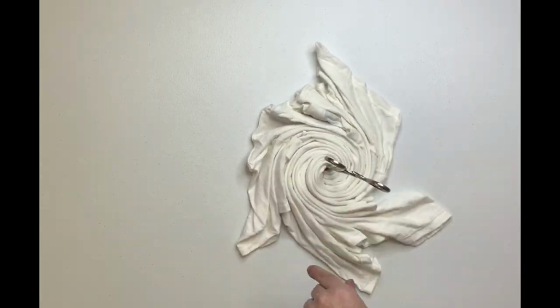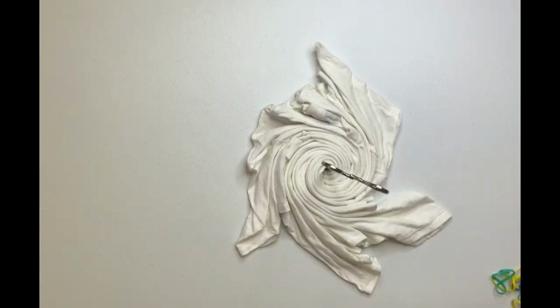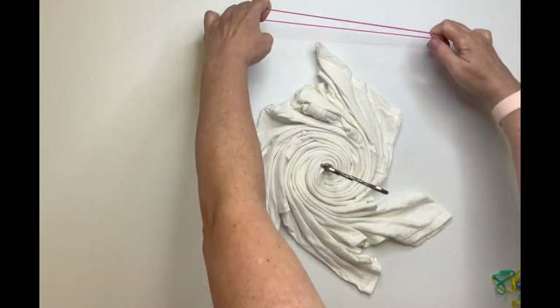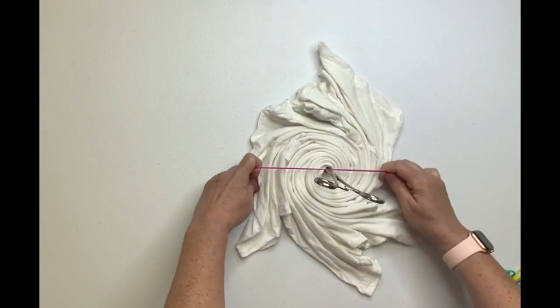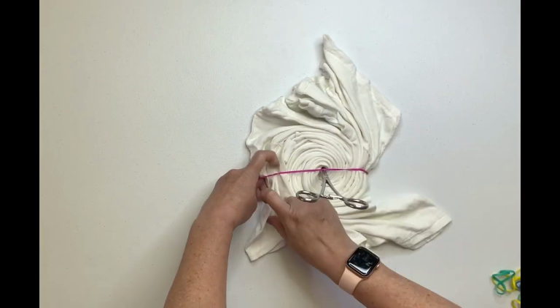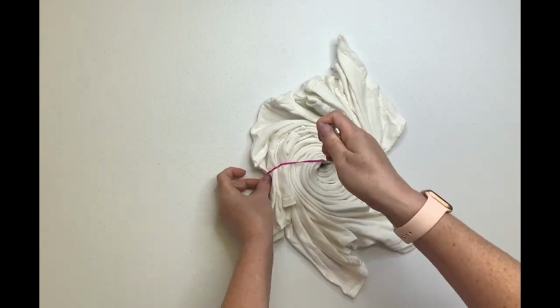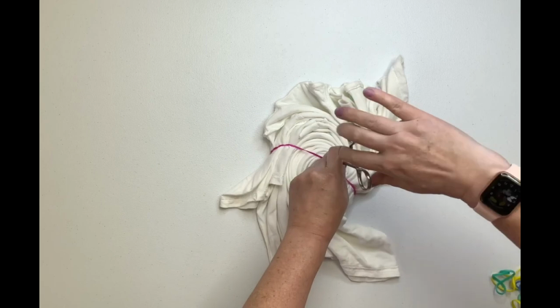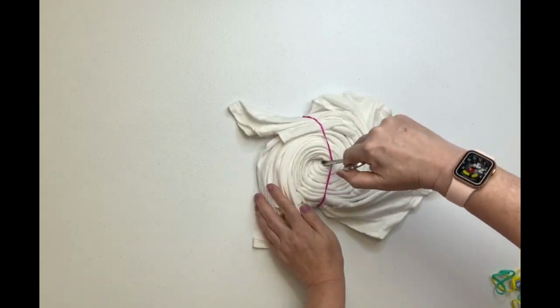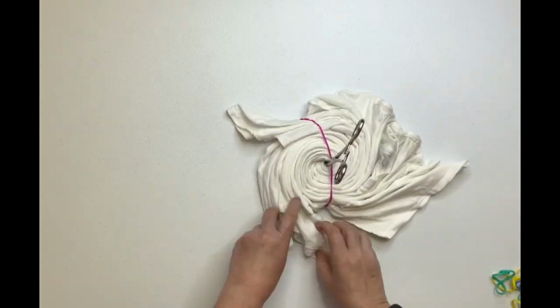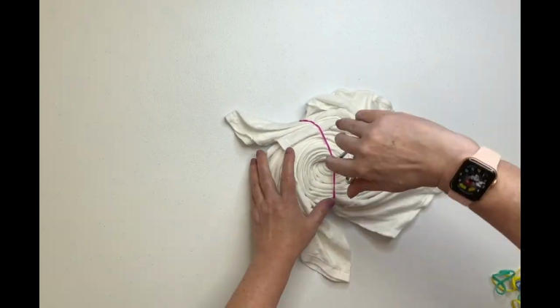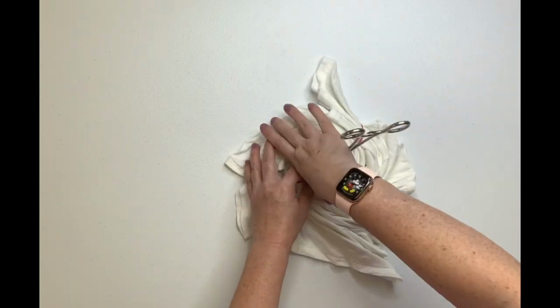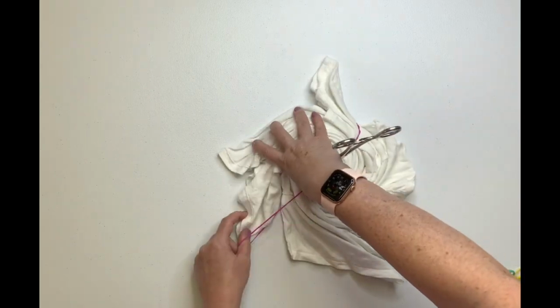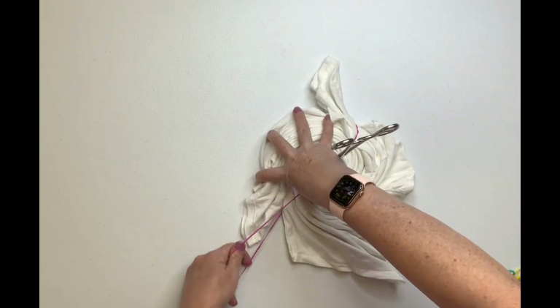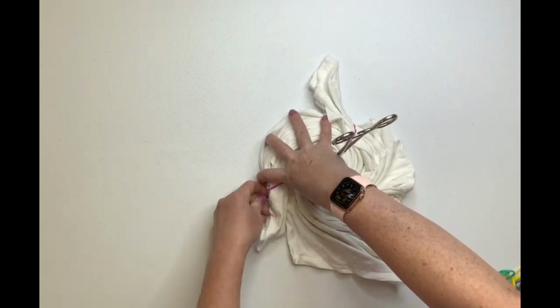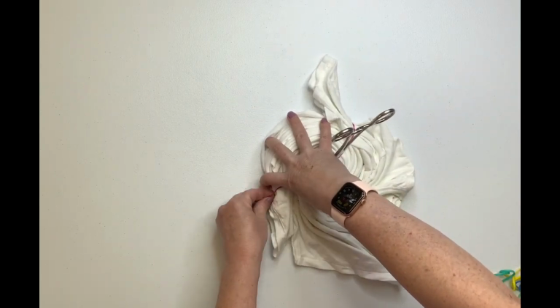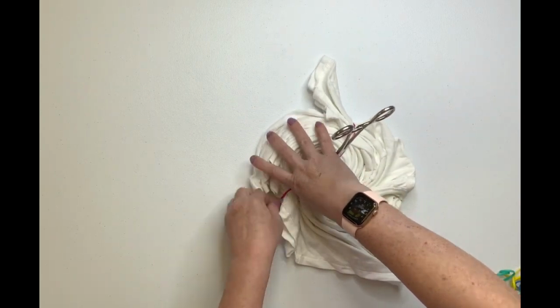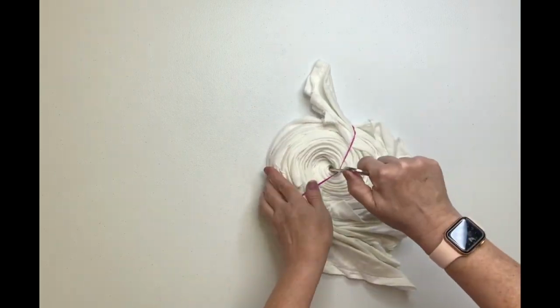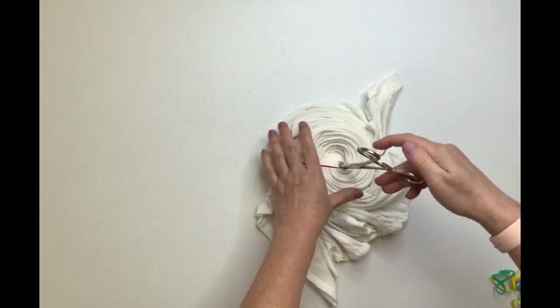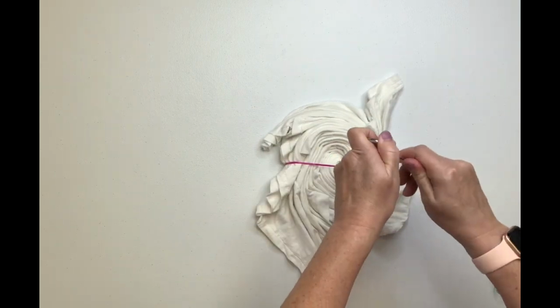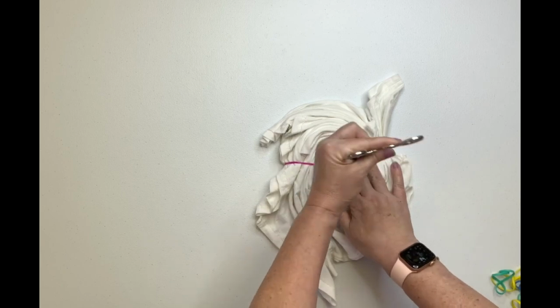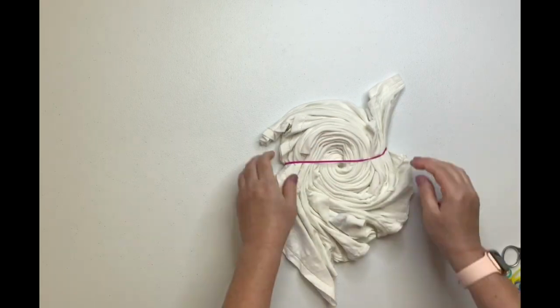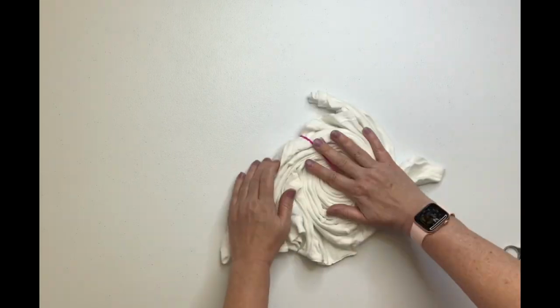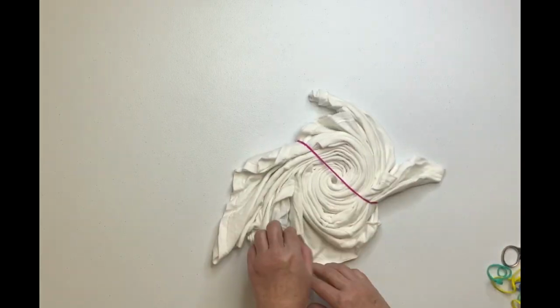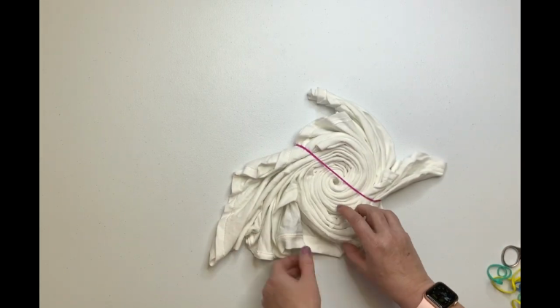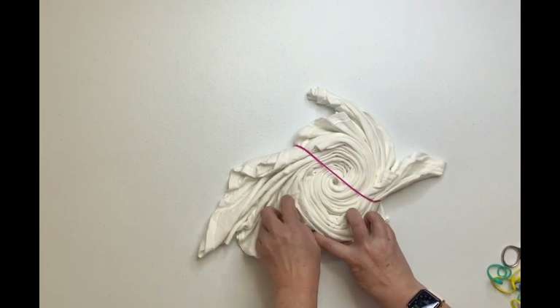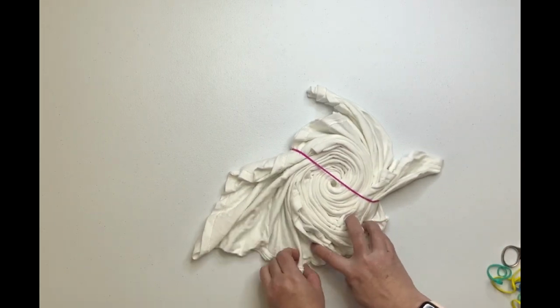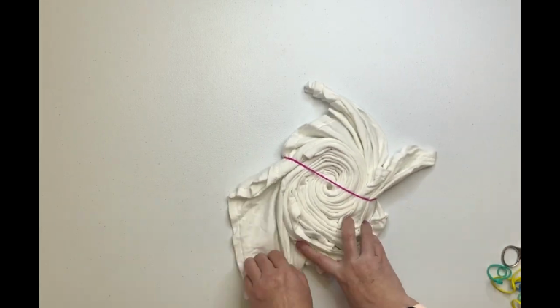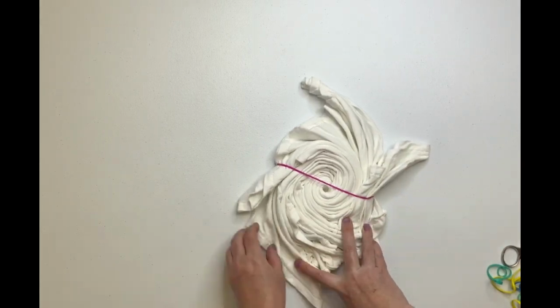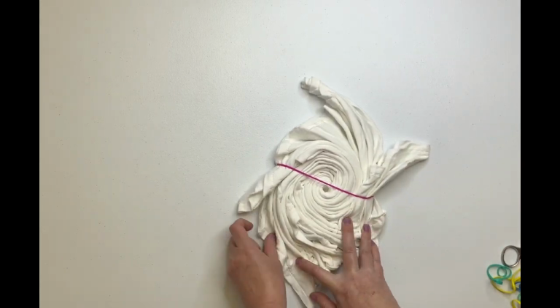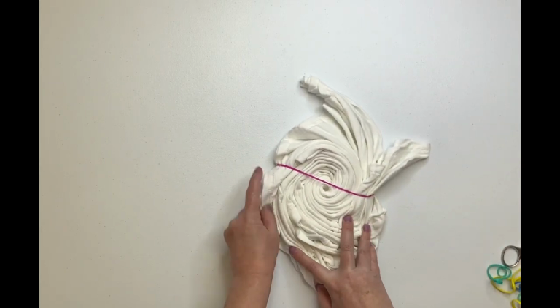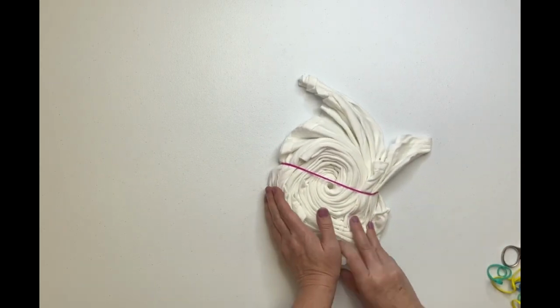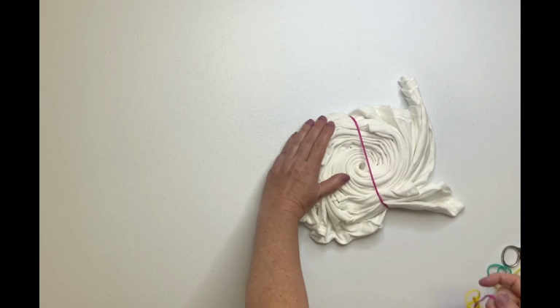Now it's time to secure it and I like to use rubber bands, but you could use kite string if that's what you prefer. I have a link down below for the rubber bands and just about everything else I use for tie dye down in the description box.